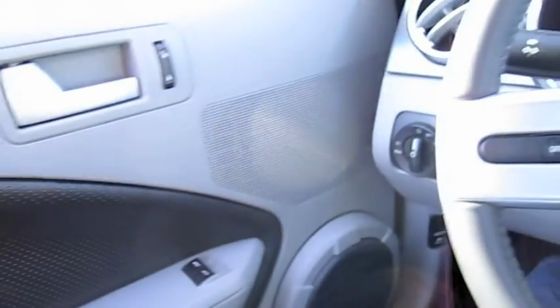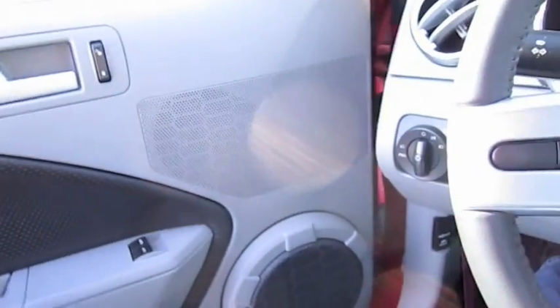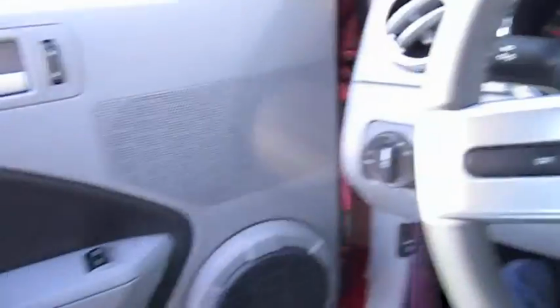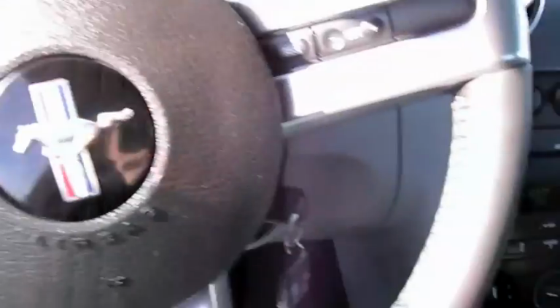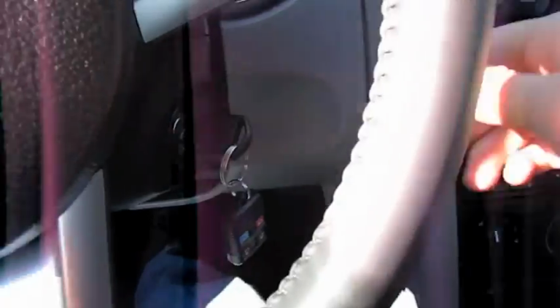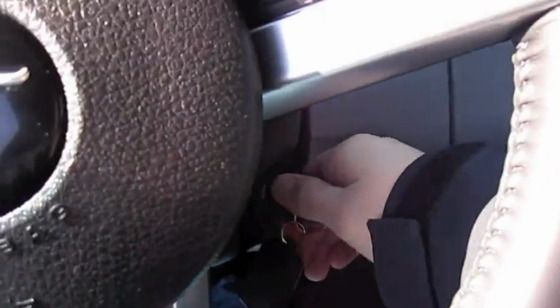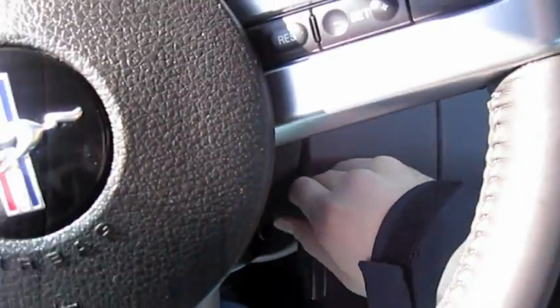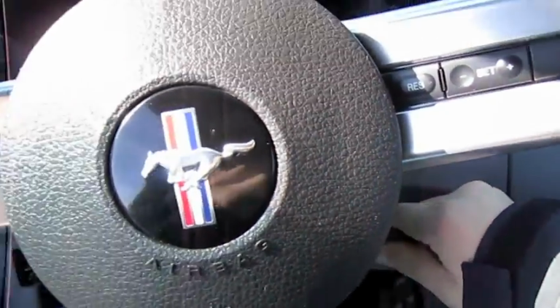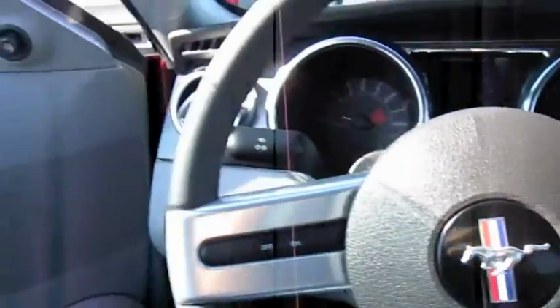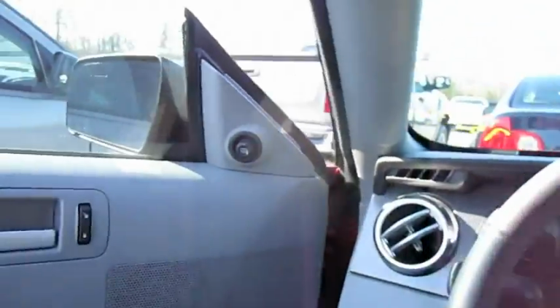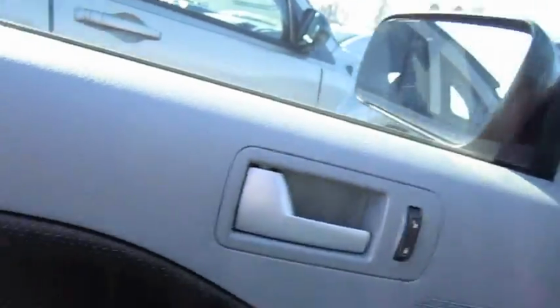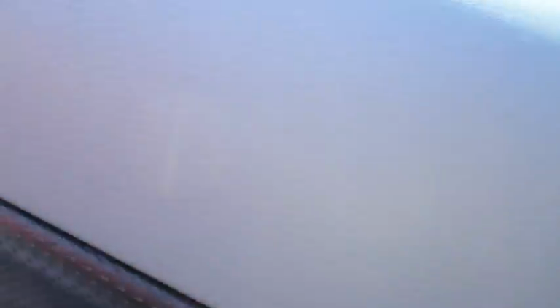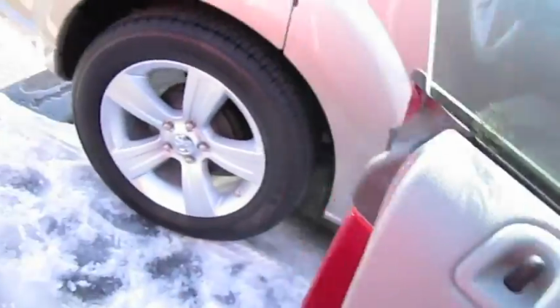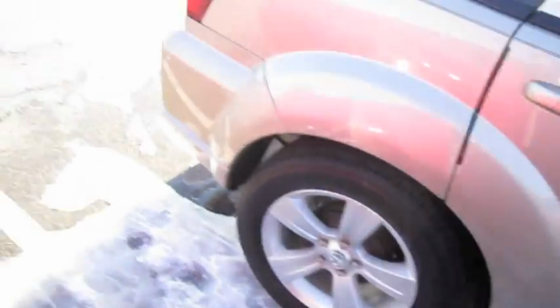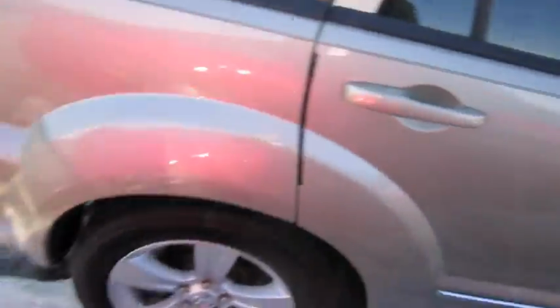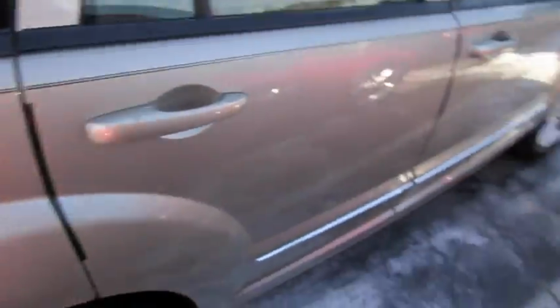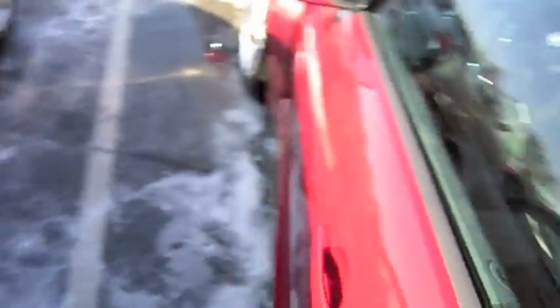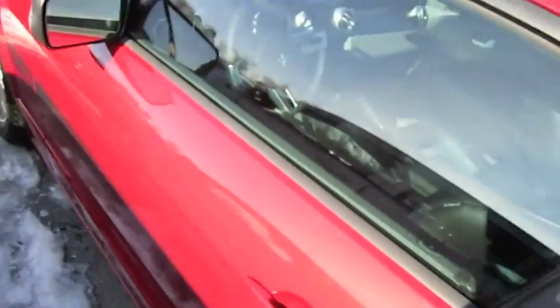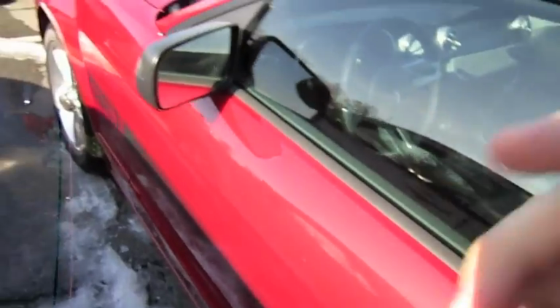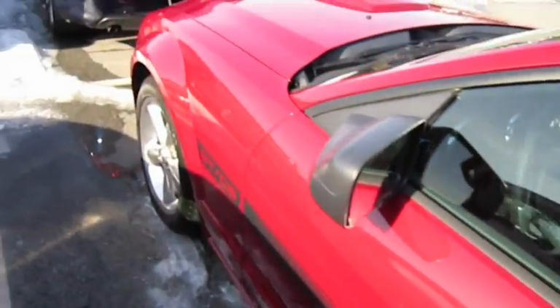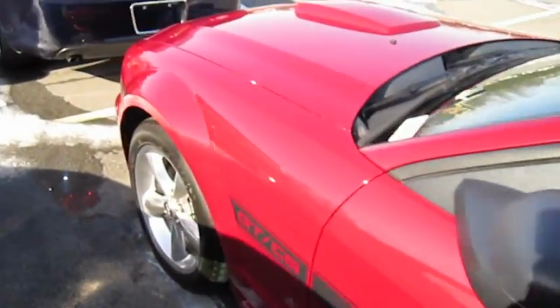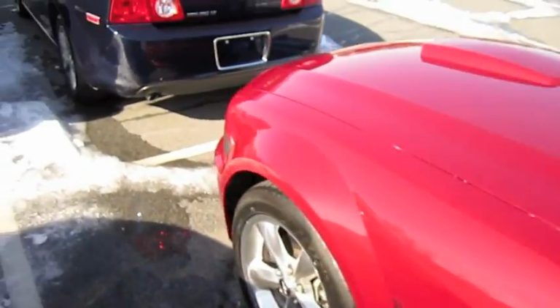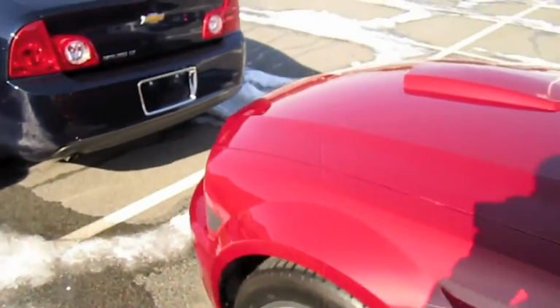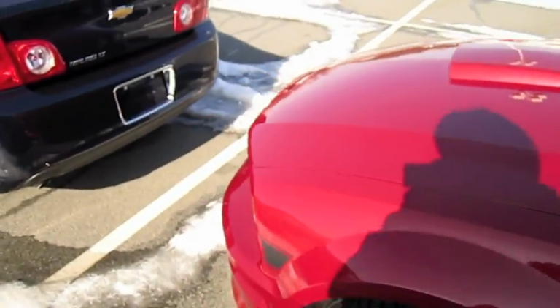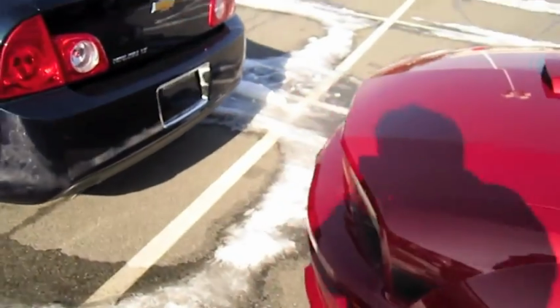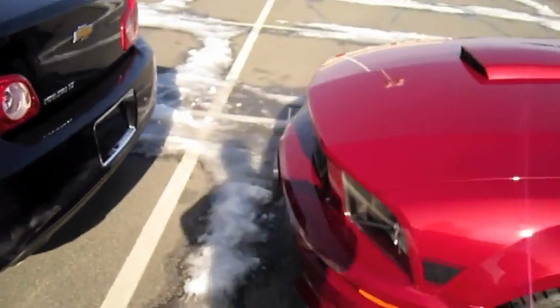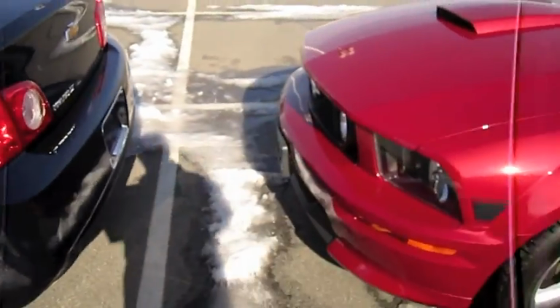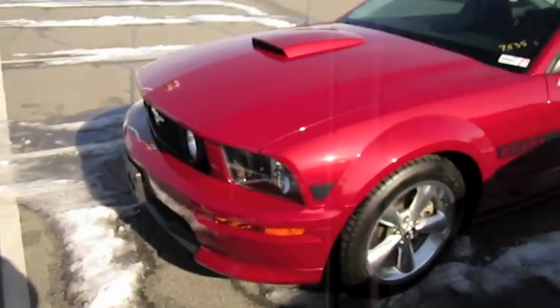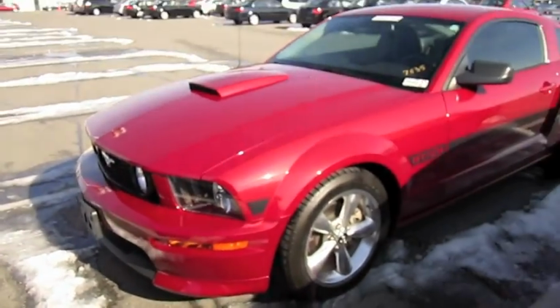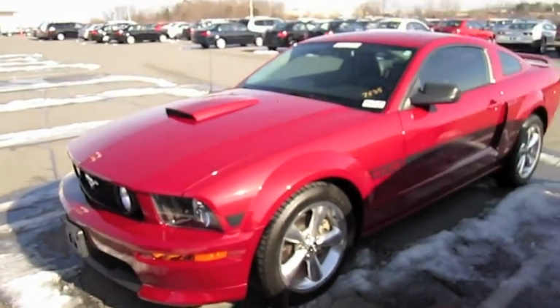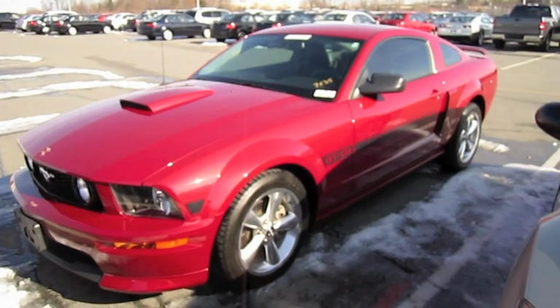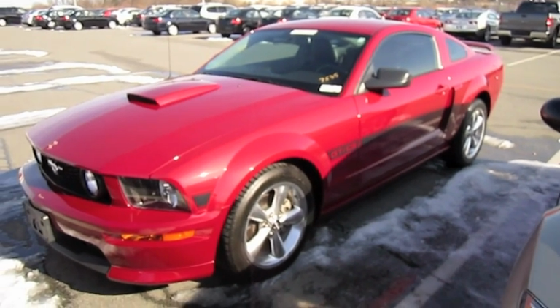All righty. Hope you guys enjoyed the in-depth tour of the Mustang GT California Special. Be sure to stay tuned next time — there's a lot more where that came from. Take it easy everybody.